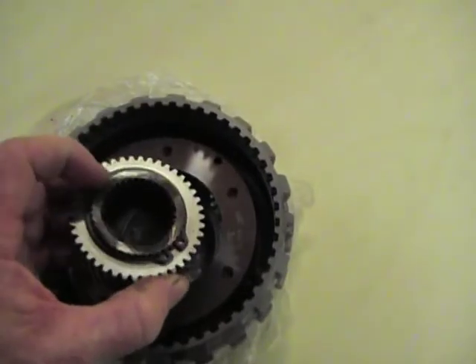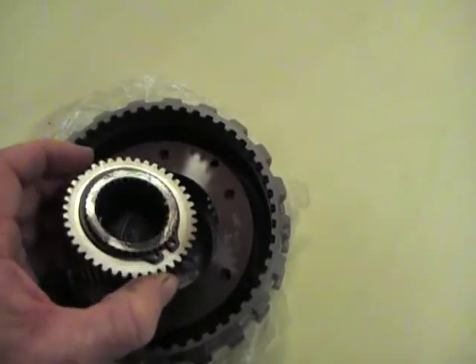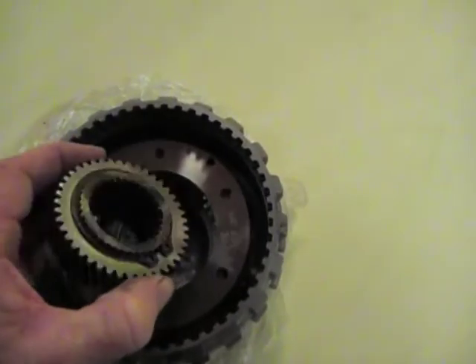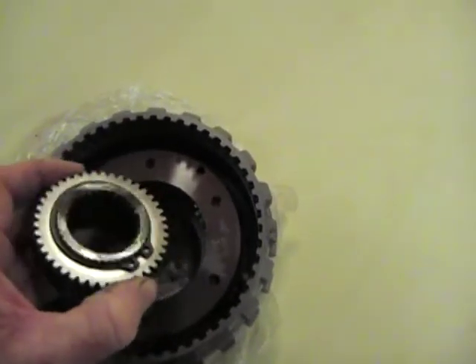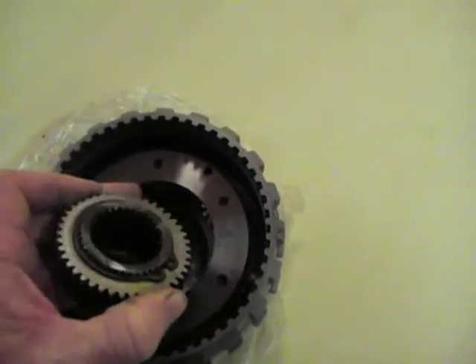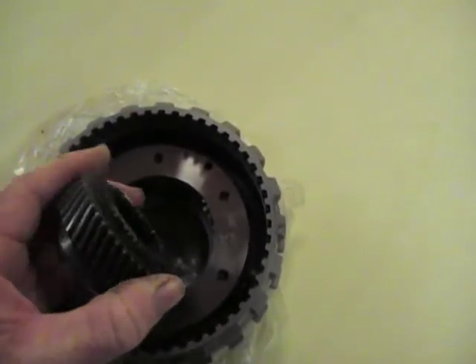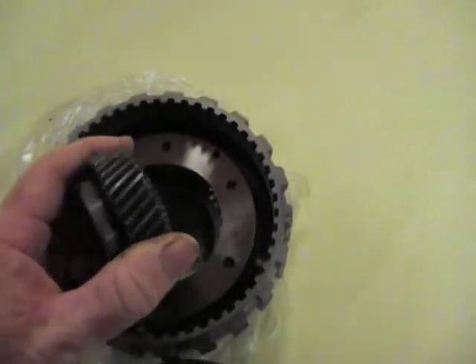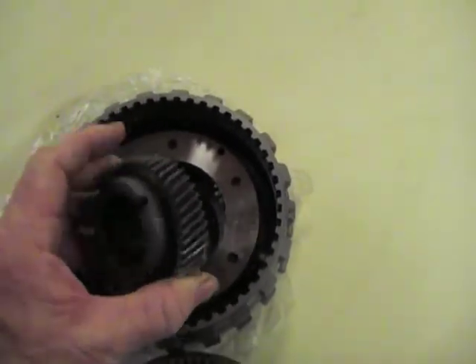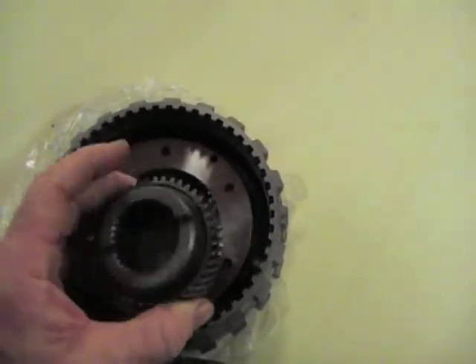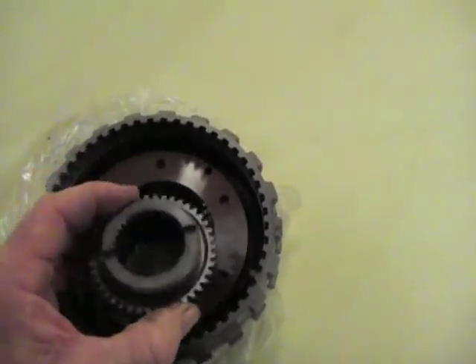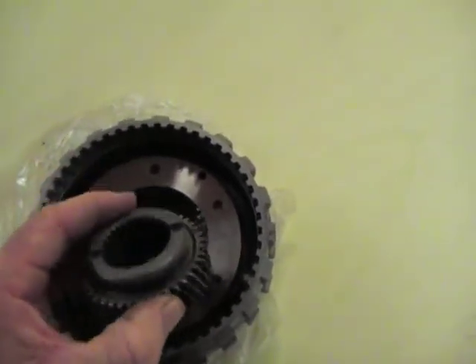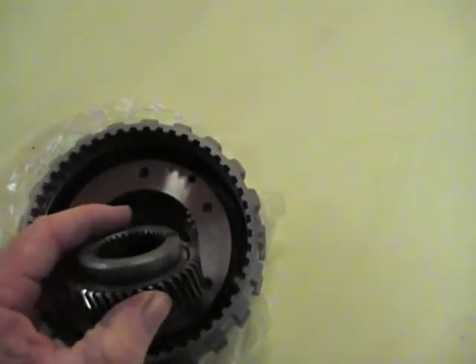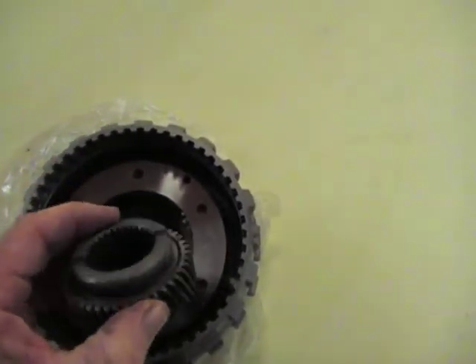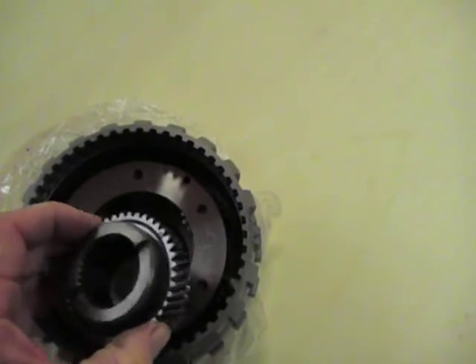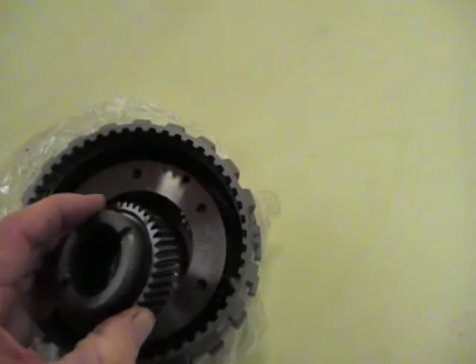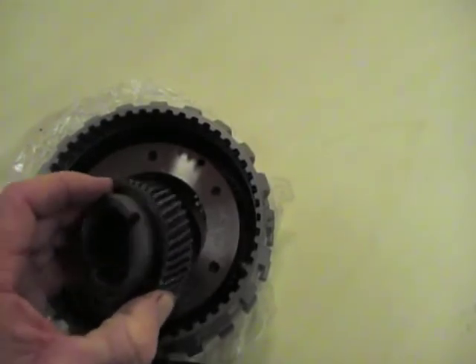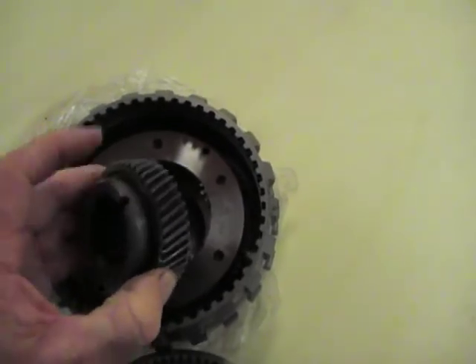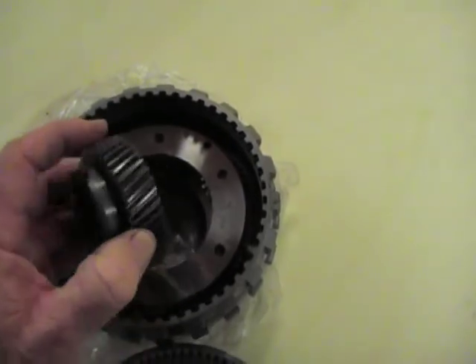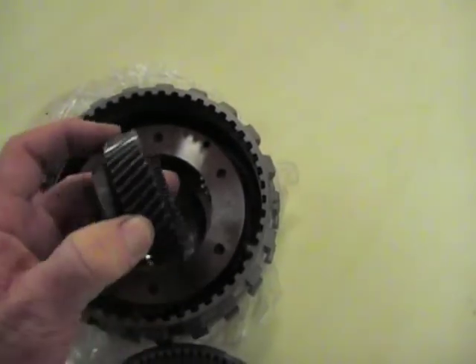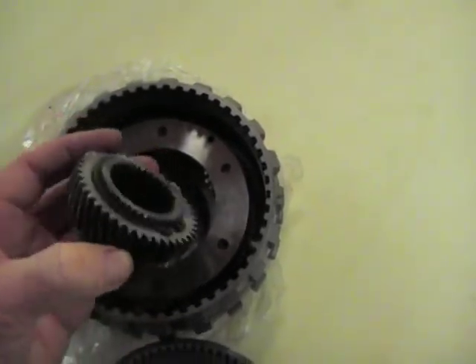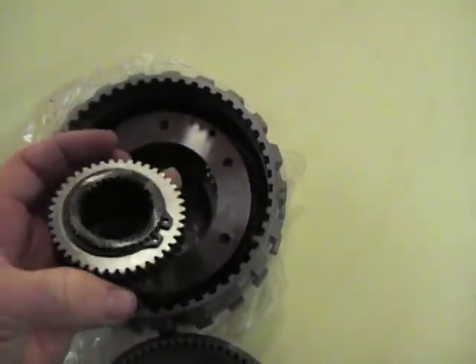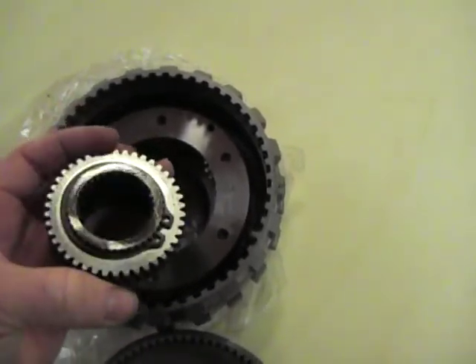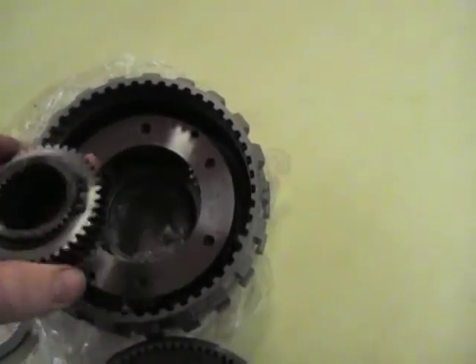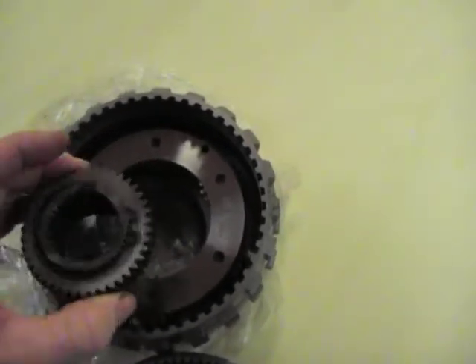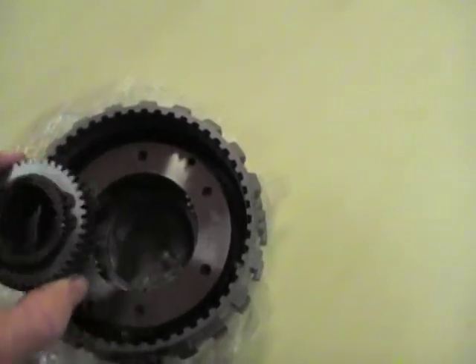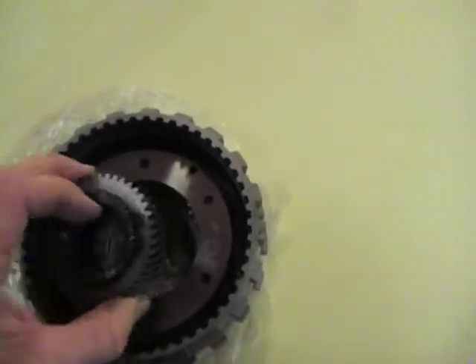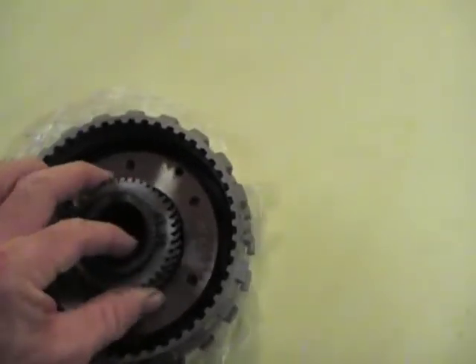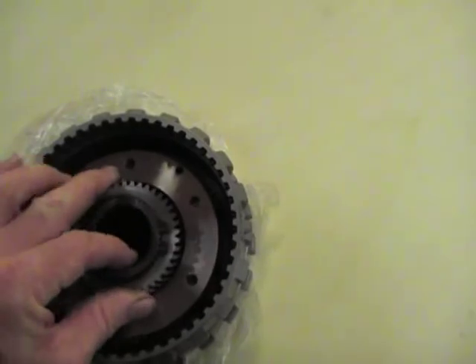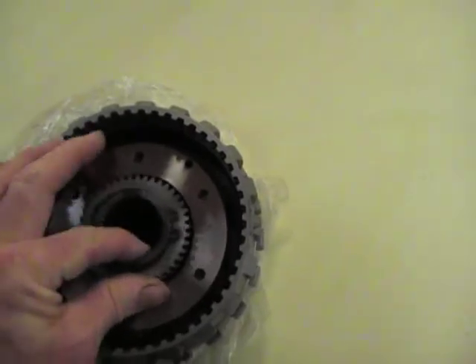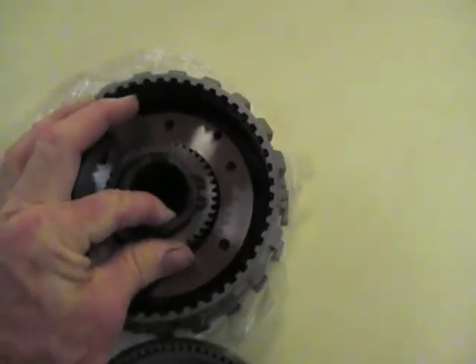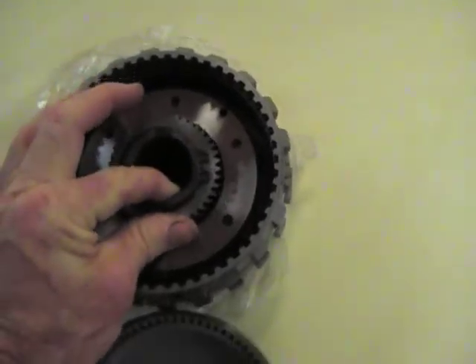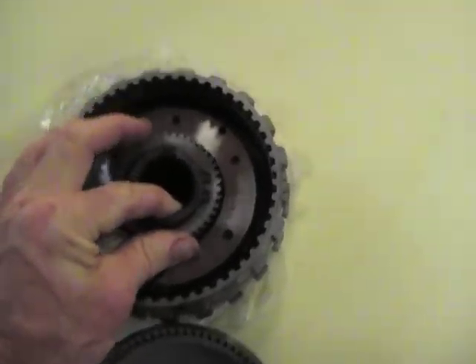There is a centre that I have not pulled out yet. It is splined in here obviously, so there might be a larger spline inside this thing still. But anyway, there is the actual planetary set there itself.